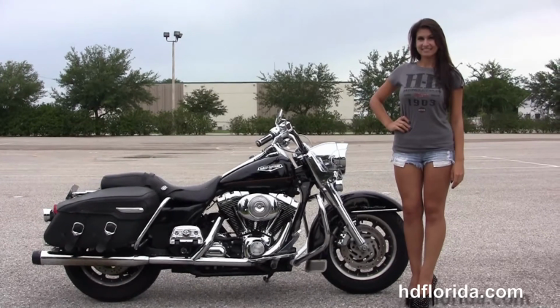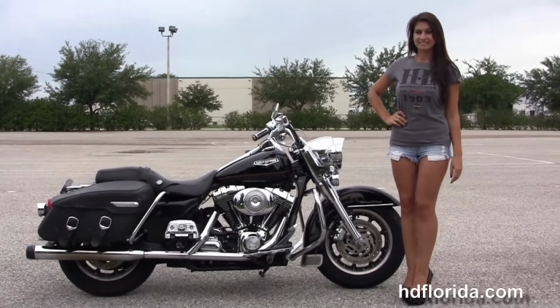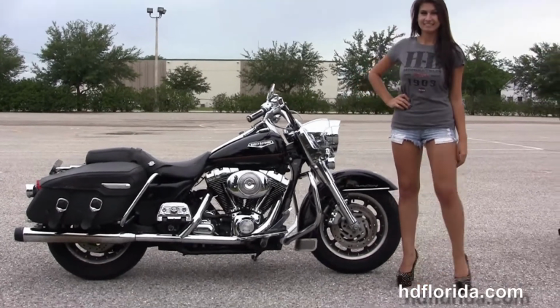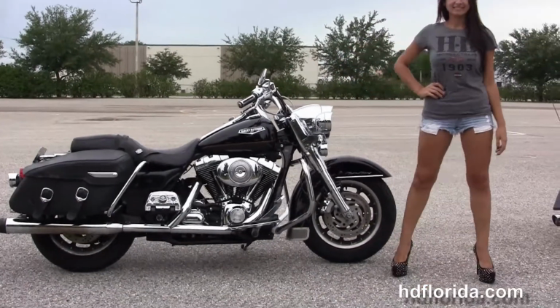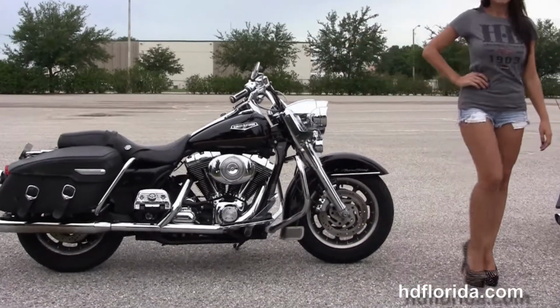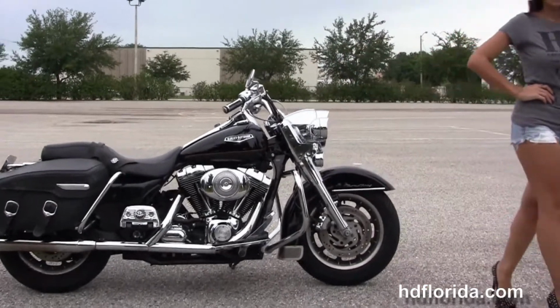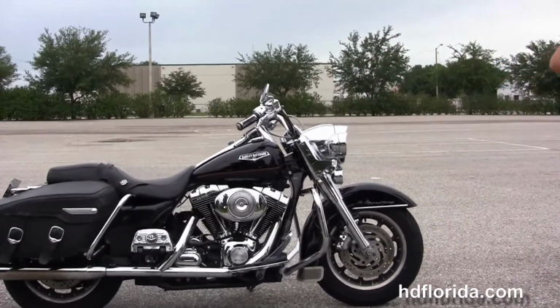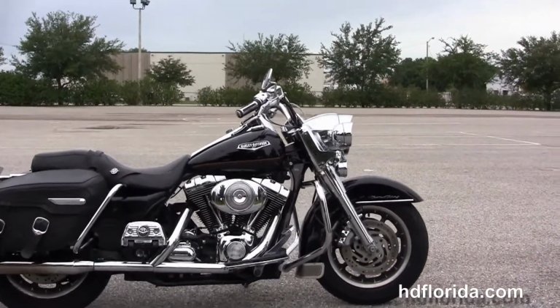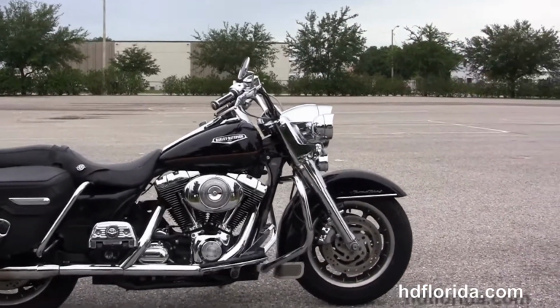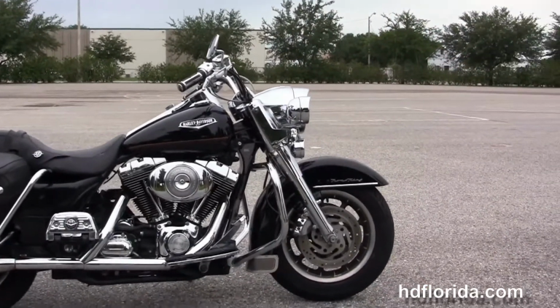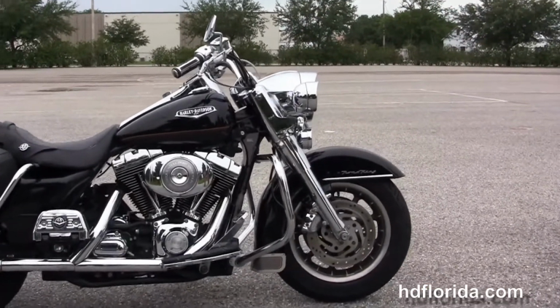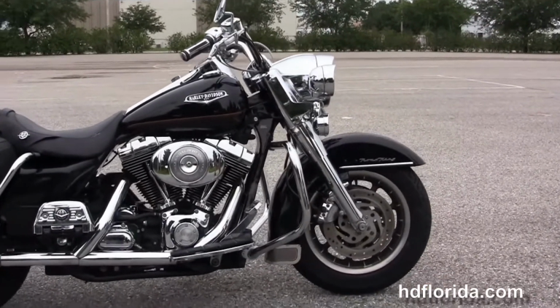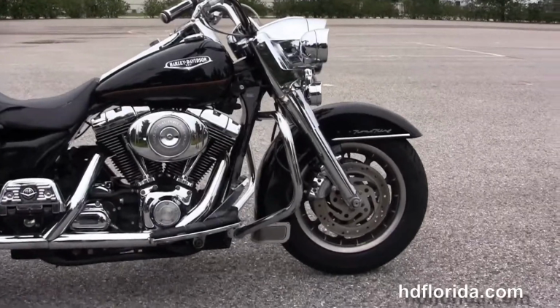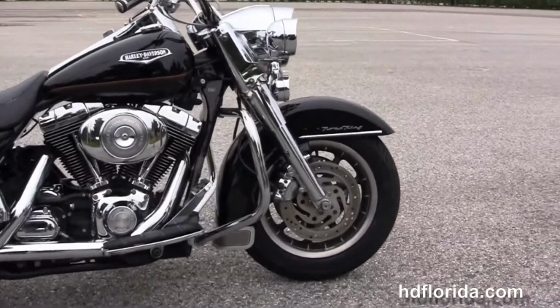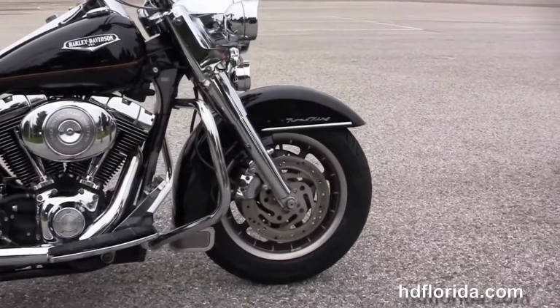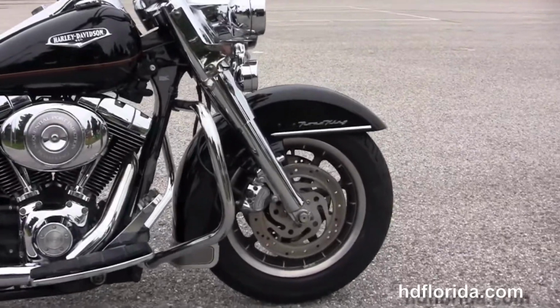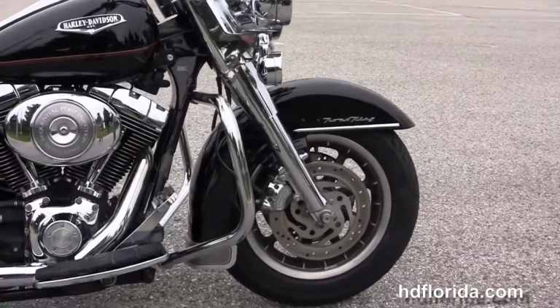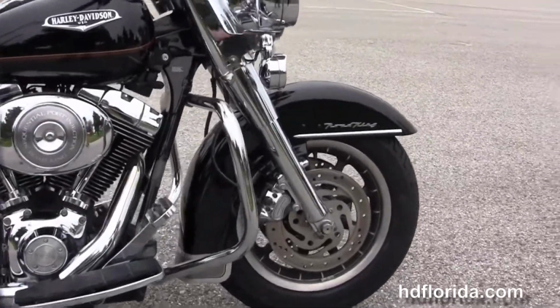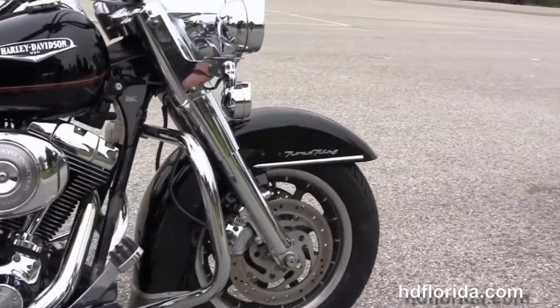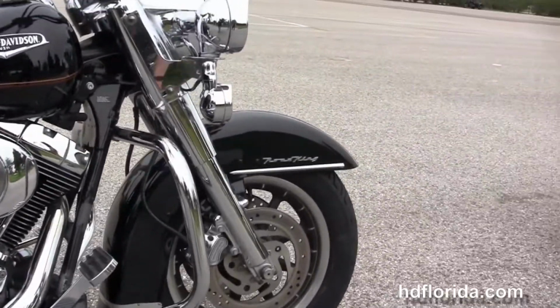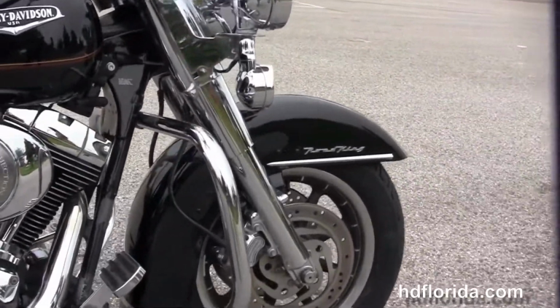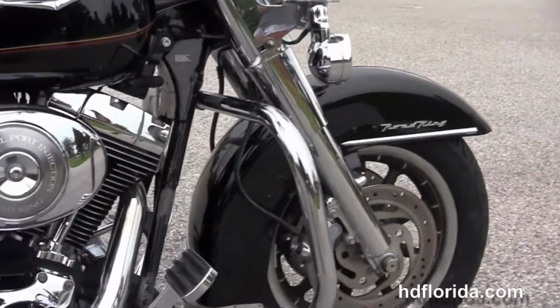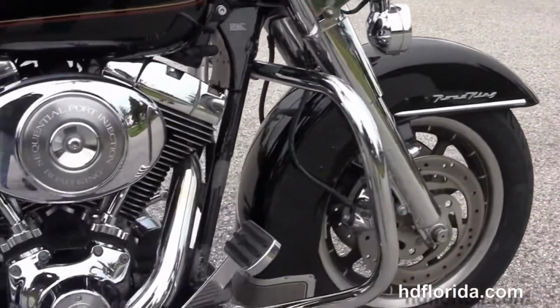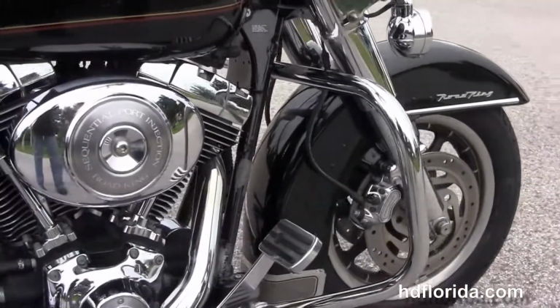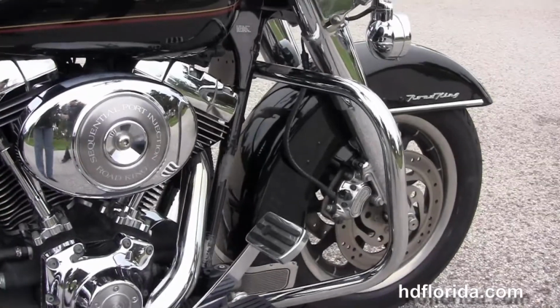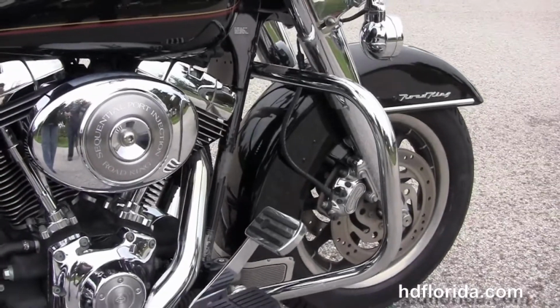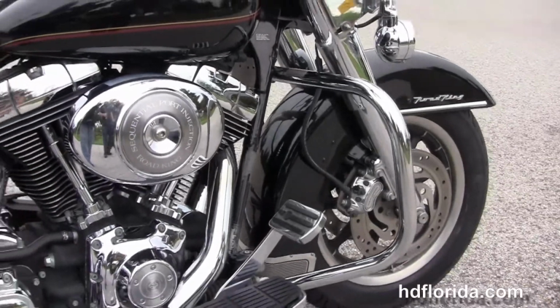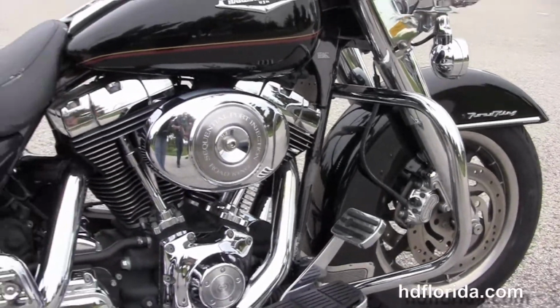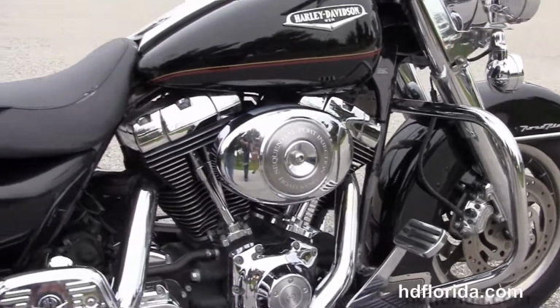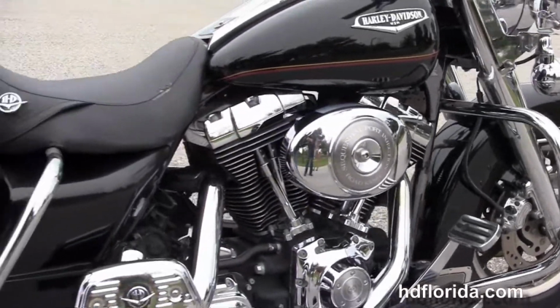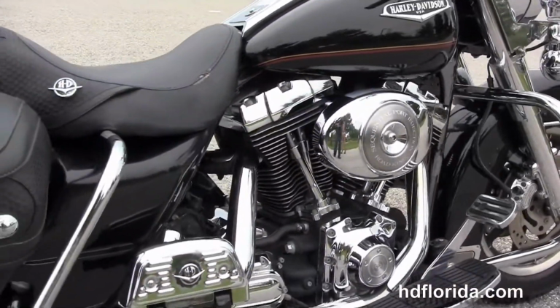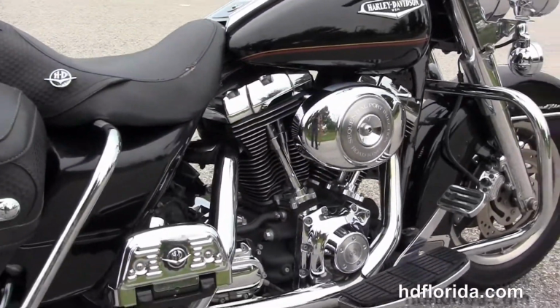This Road King Classic starts out front with the 10-spoke mag wheels, the upgraded chrome front forks, and the upgraded chrome calipers. We move back to the chrome engine guard. She has a rubber-mount air-cooled 88 cubic inch twin cam engine with 5-speed transmission.